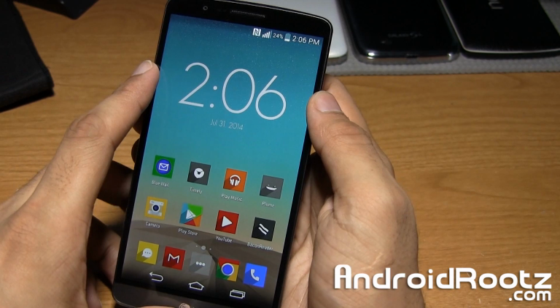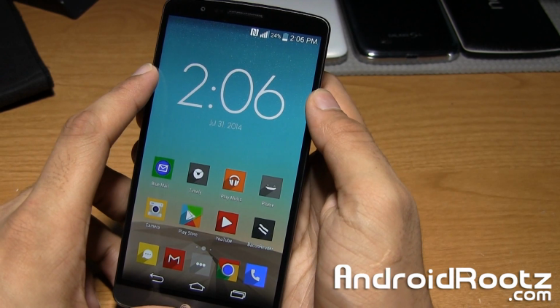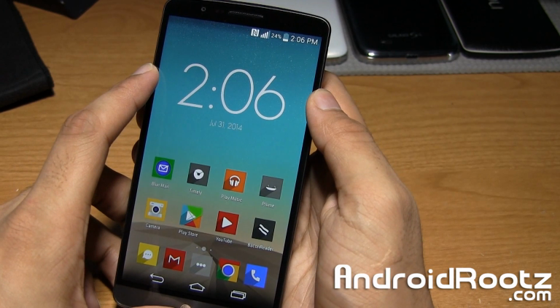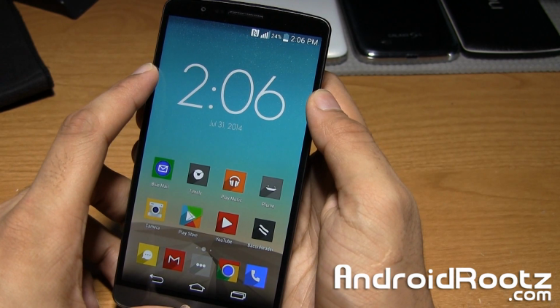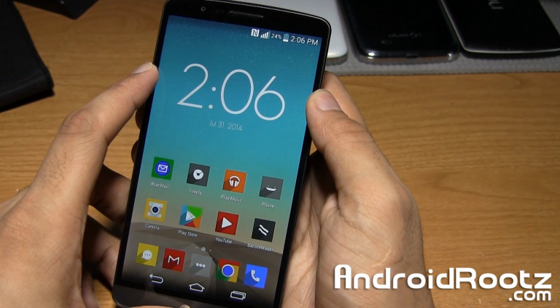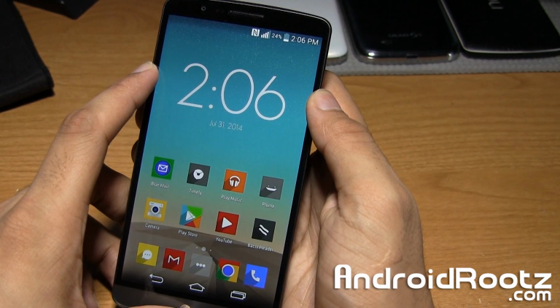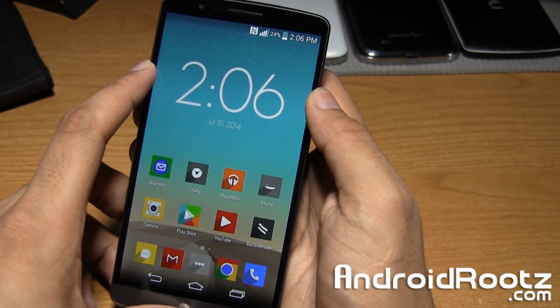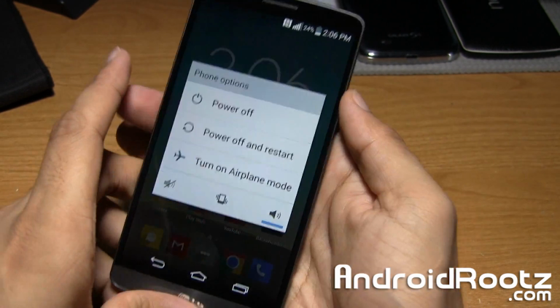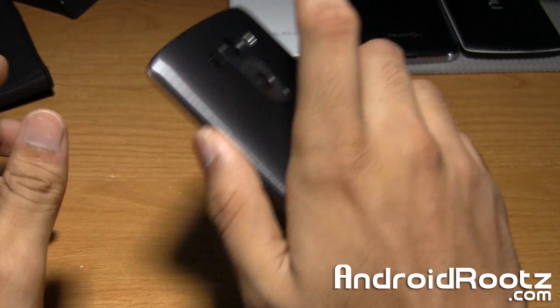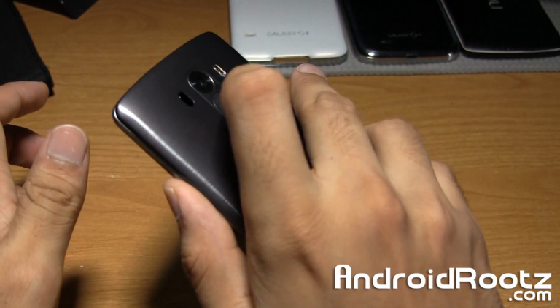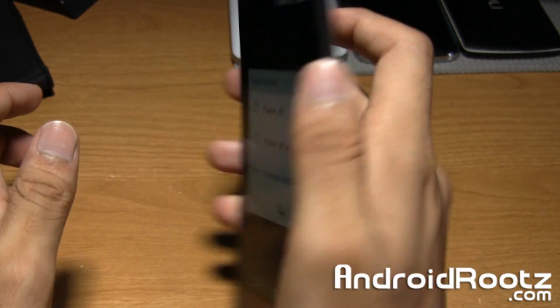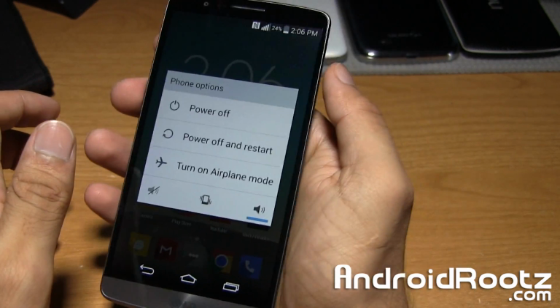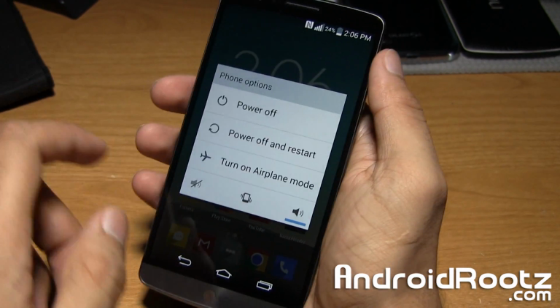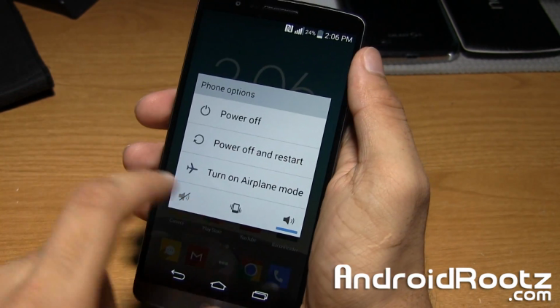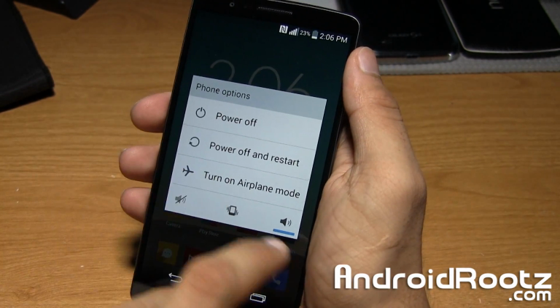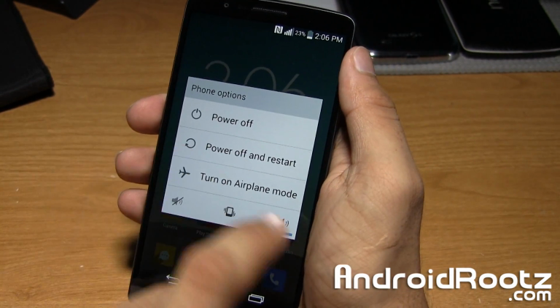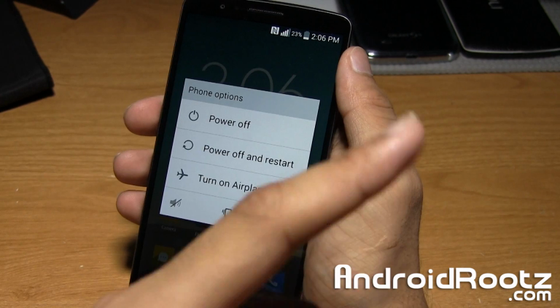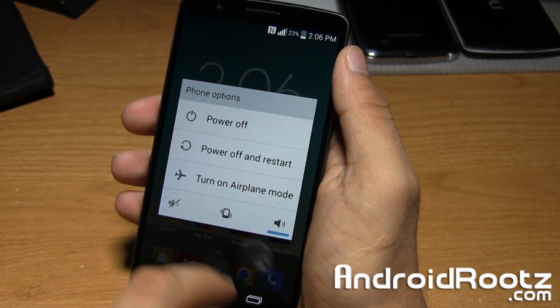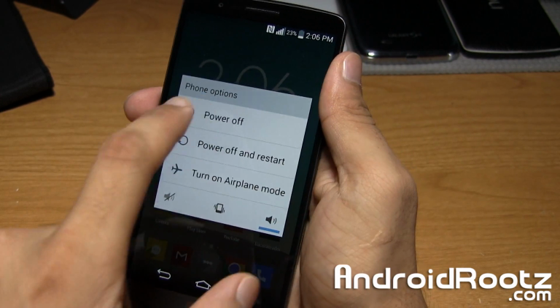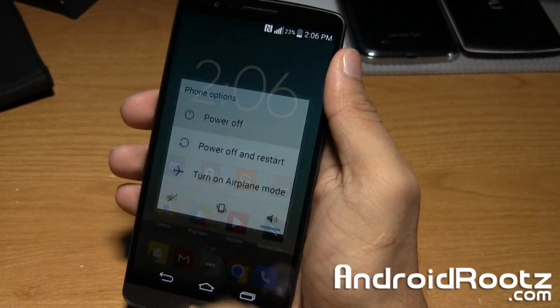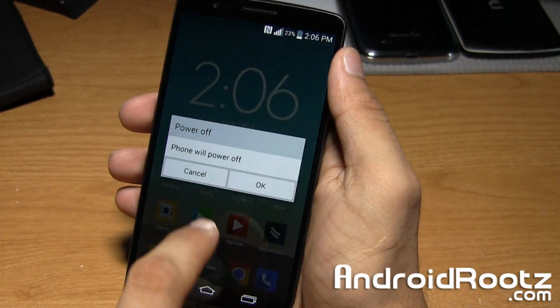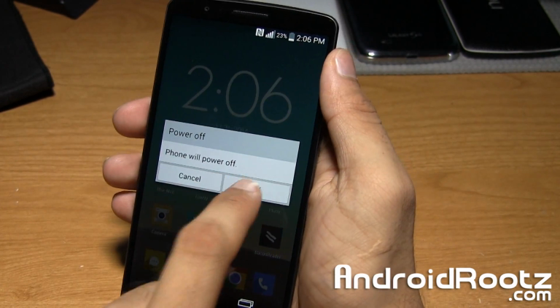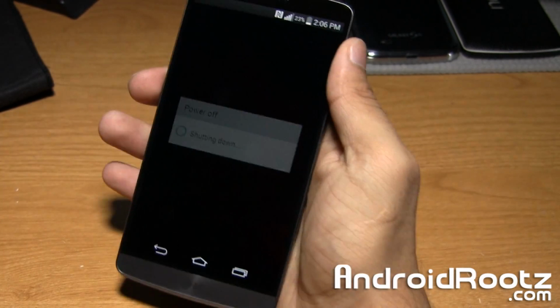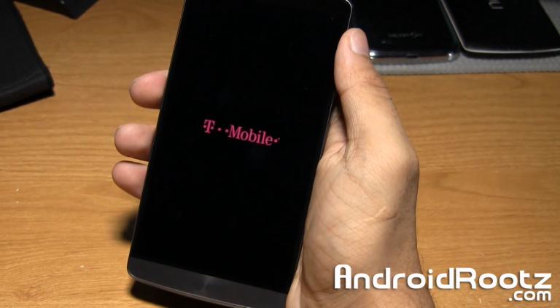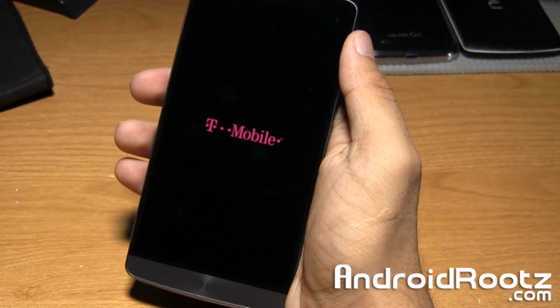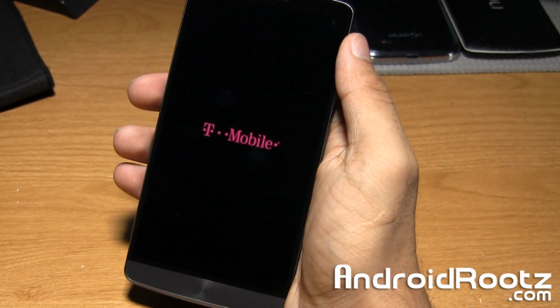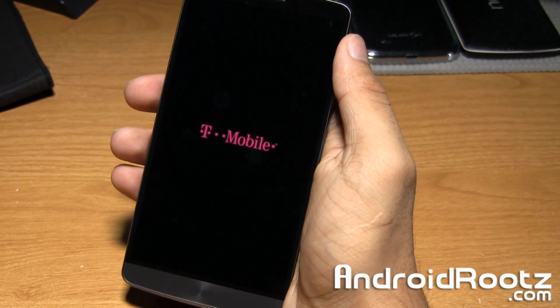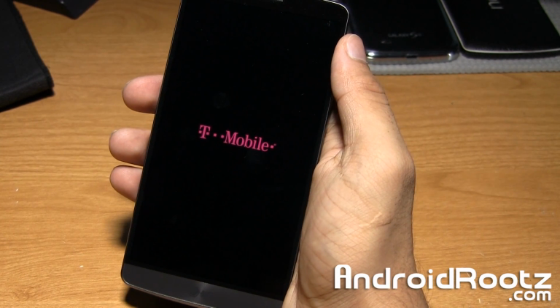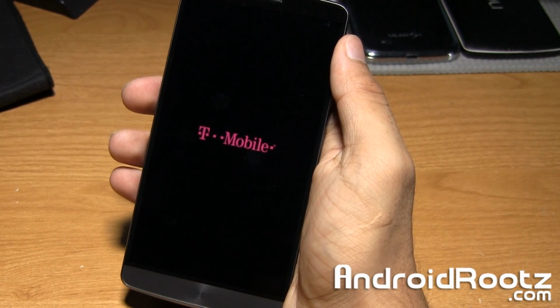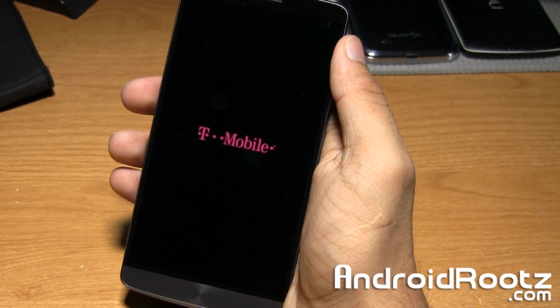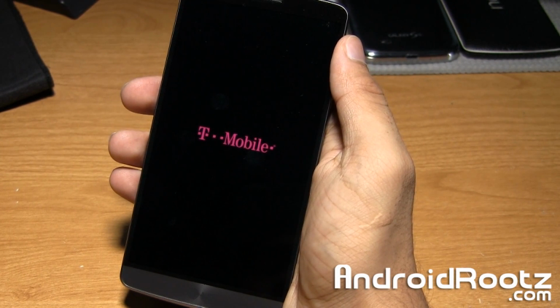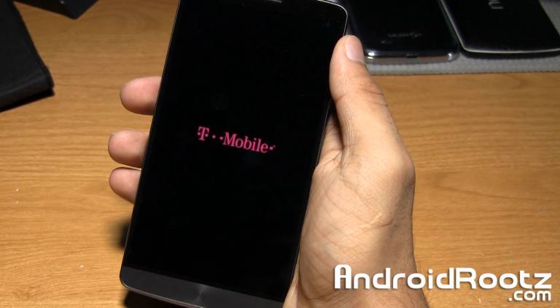First, go ahead and power off your phone. Hold down the power button — the middle home button right there — and select power off and select OK. Now wait a few more seconds until it fully boots off.